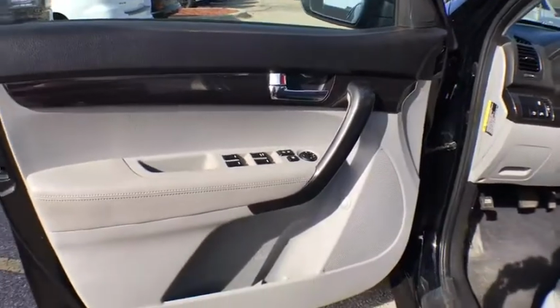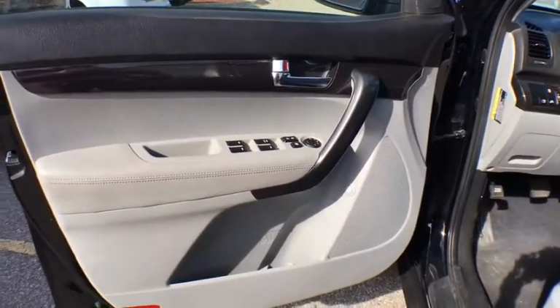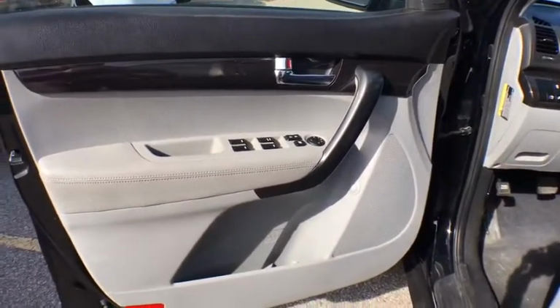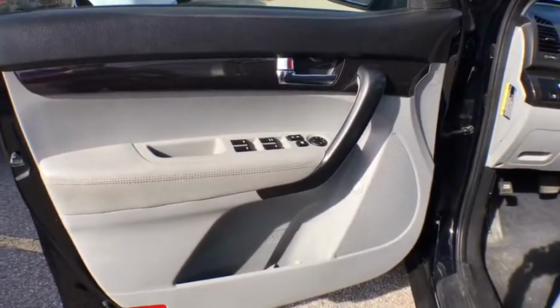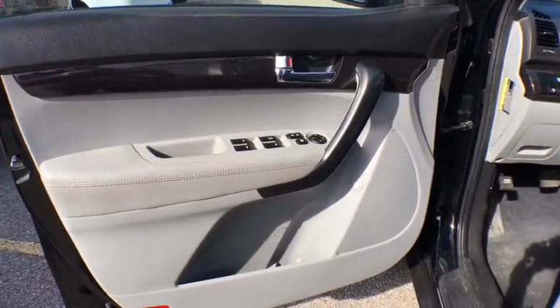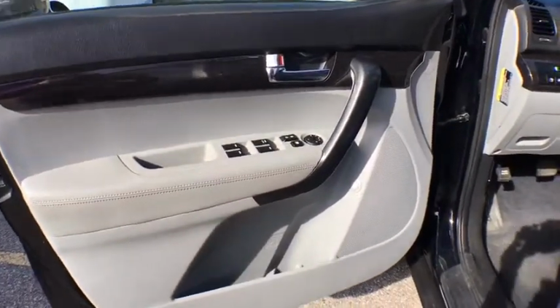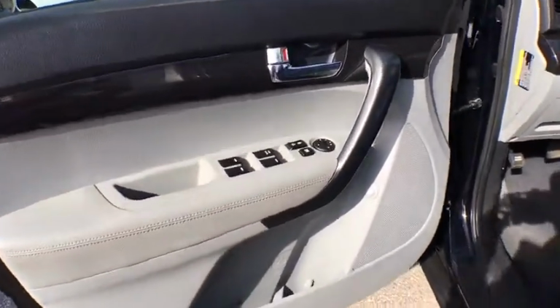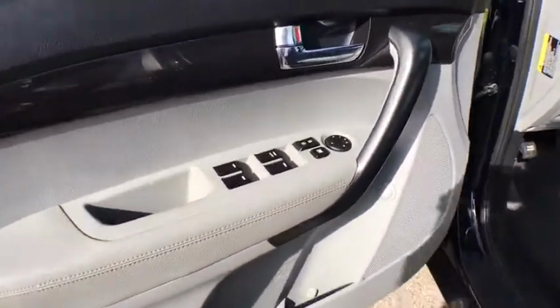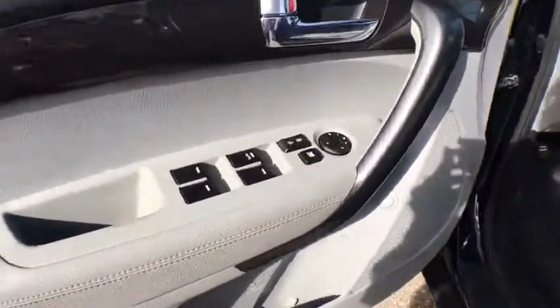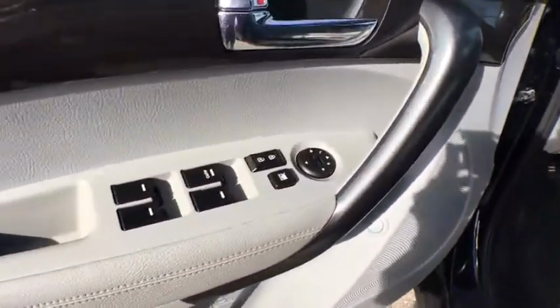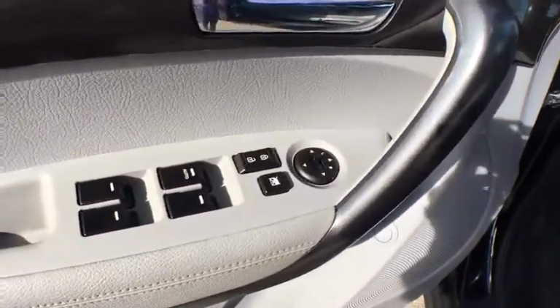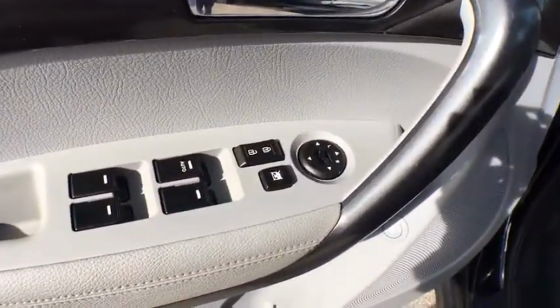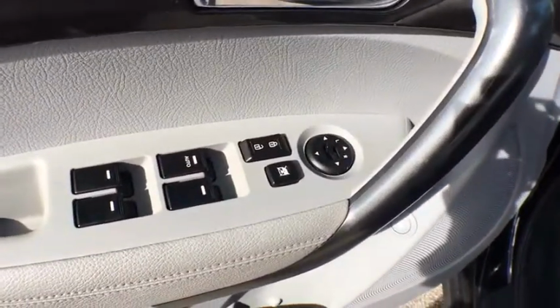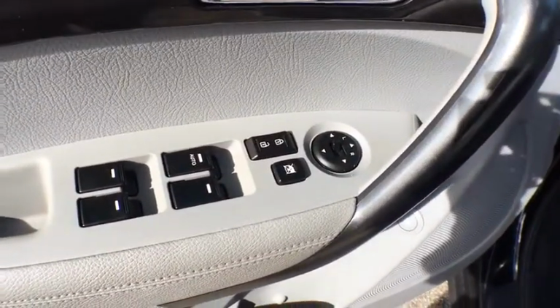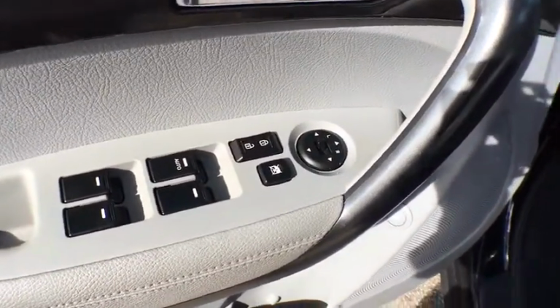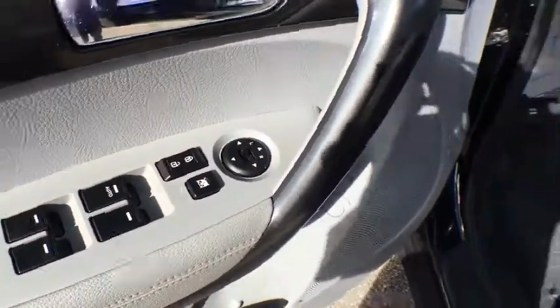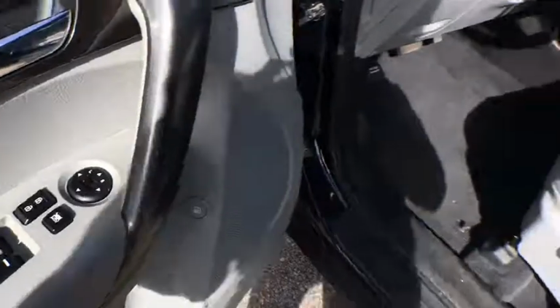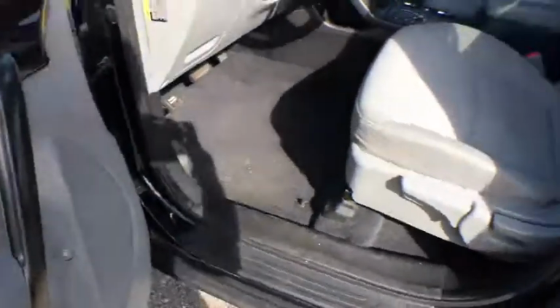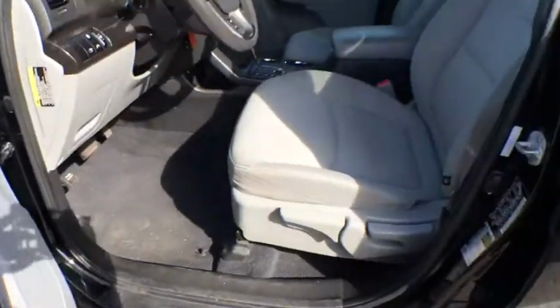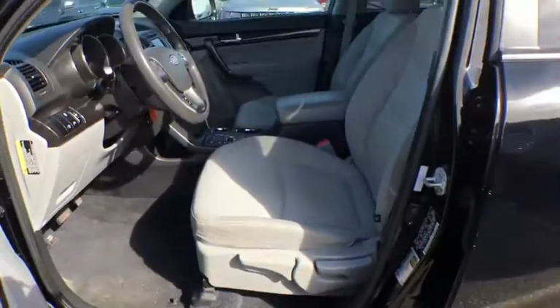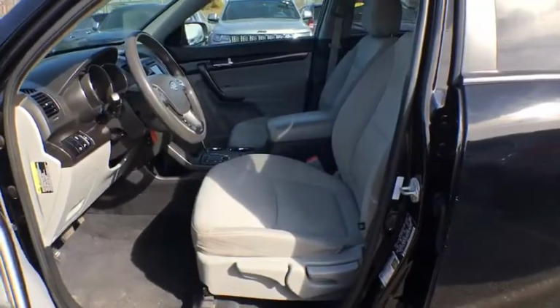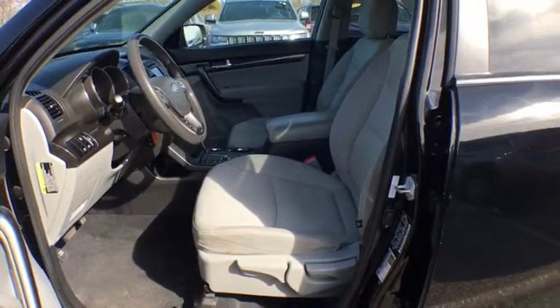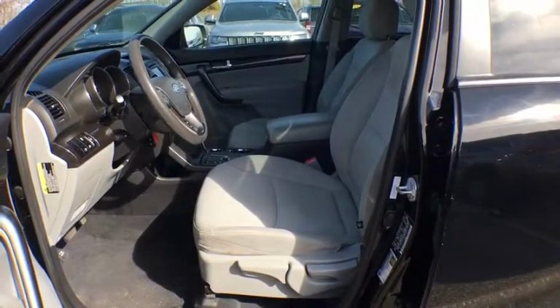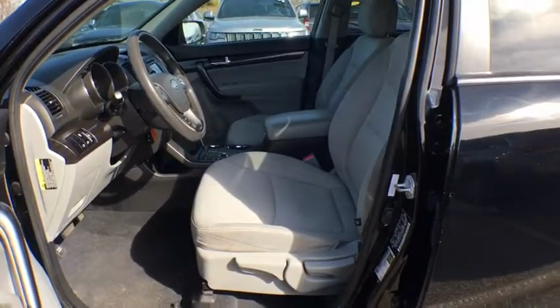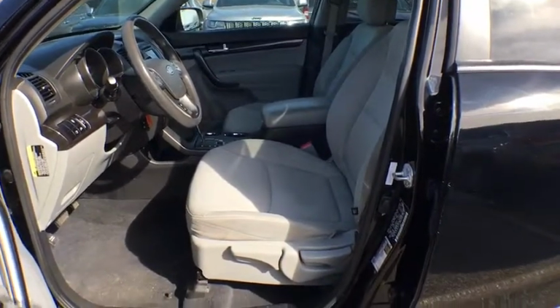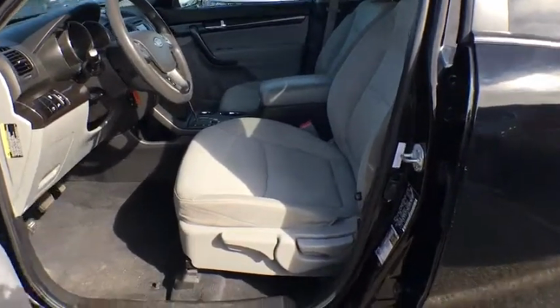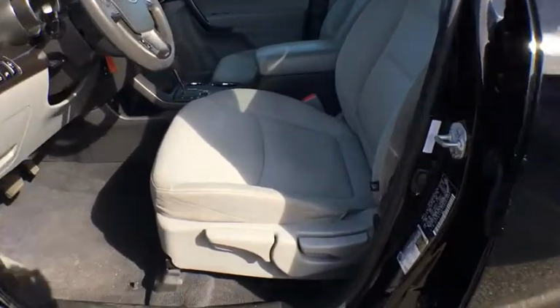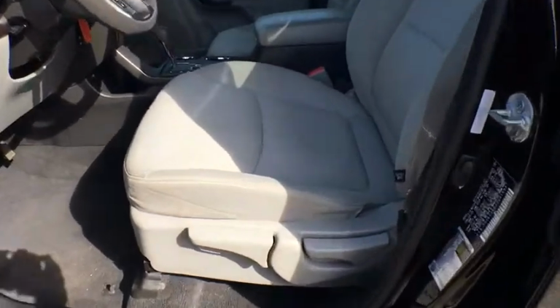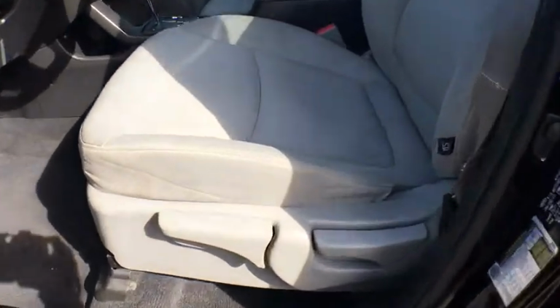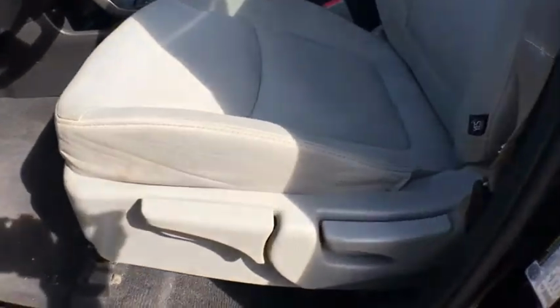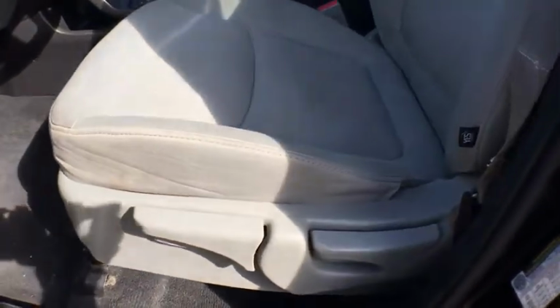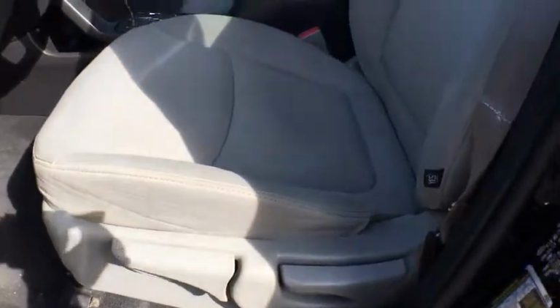Heated front seats, power windows, trip computer, rear window defroster, compass, remote keyless entry, cargo mat, tachometer, cargo net, and brake assist.